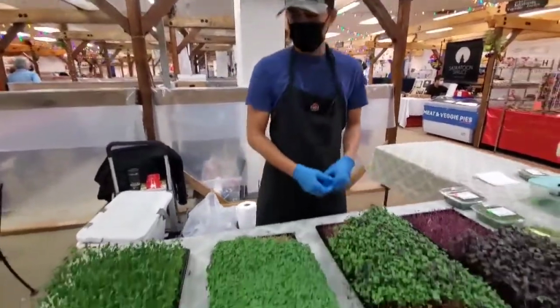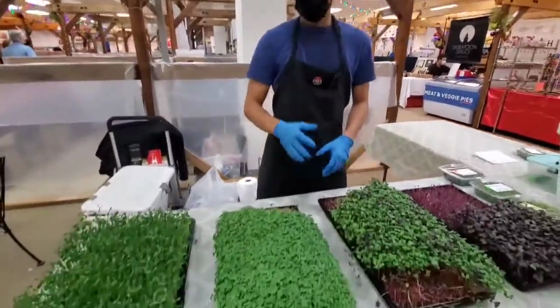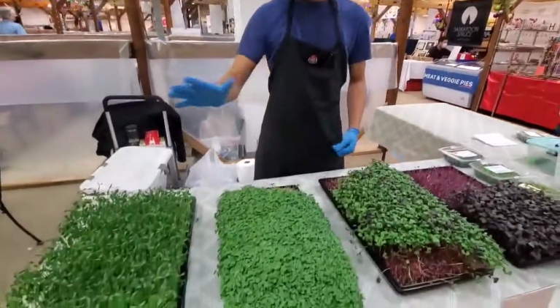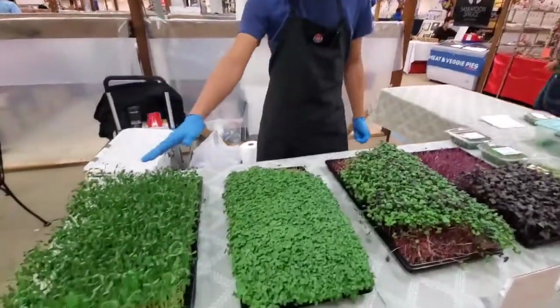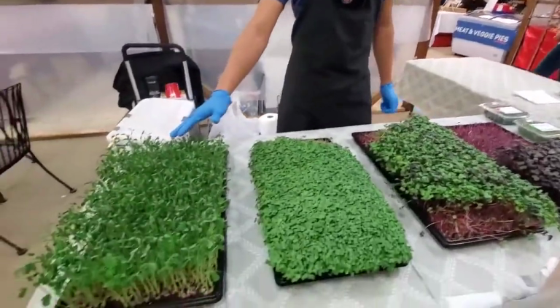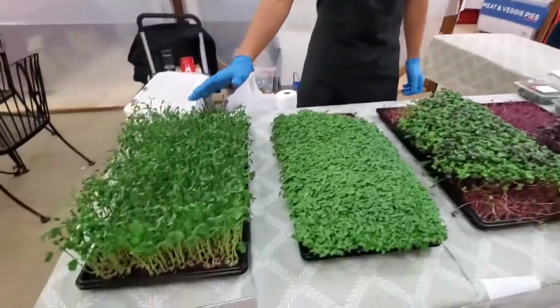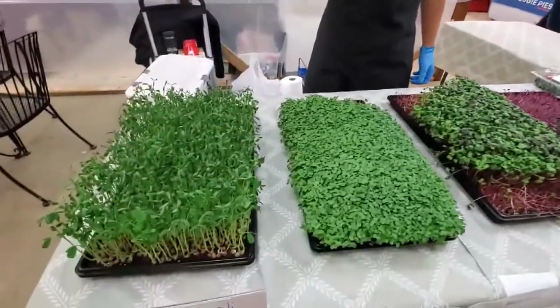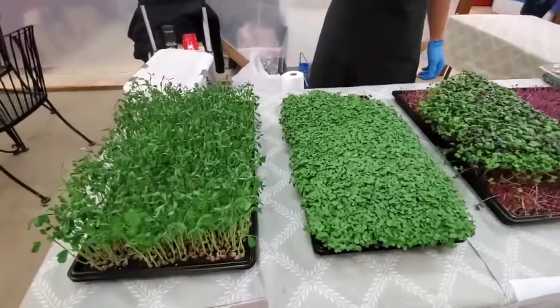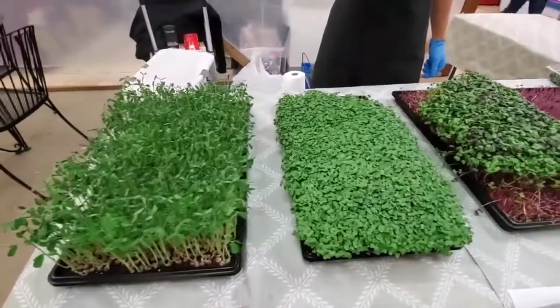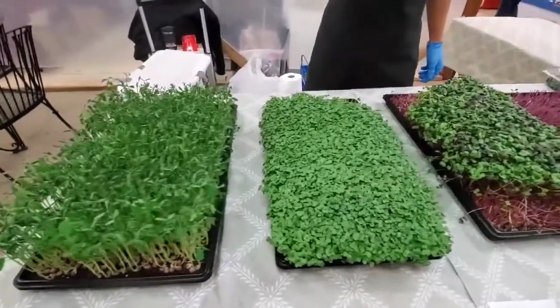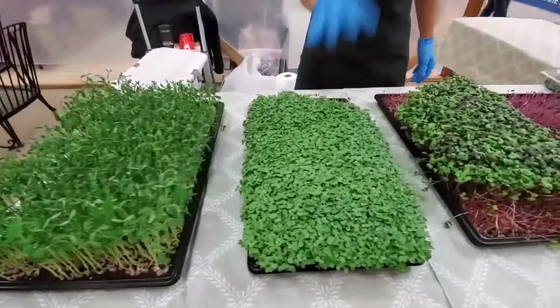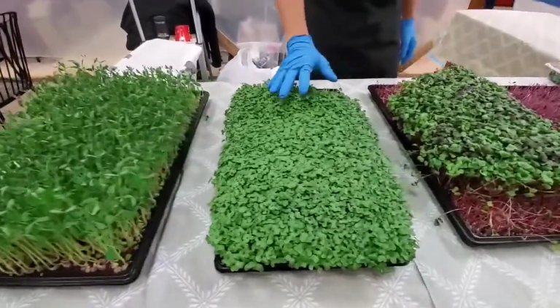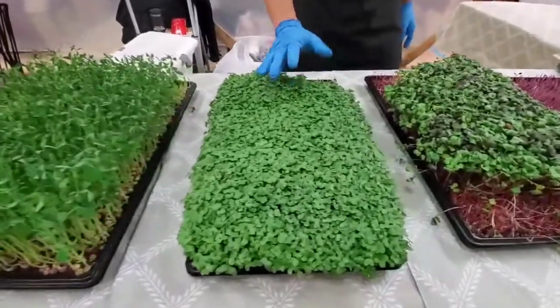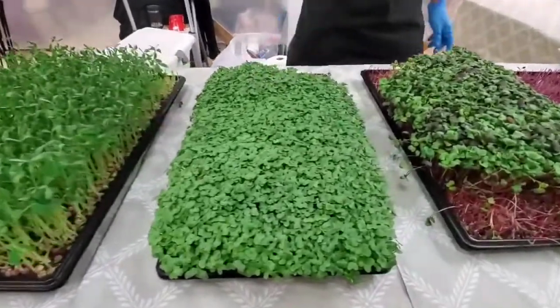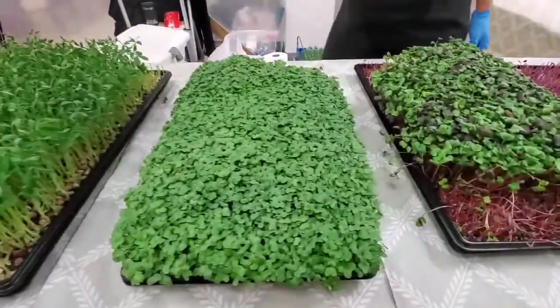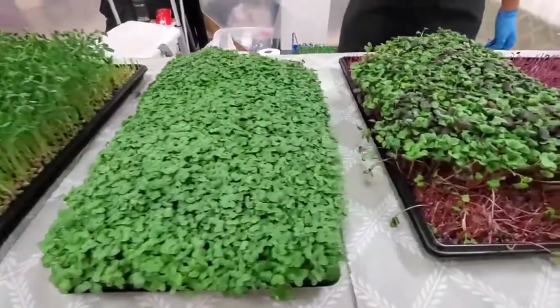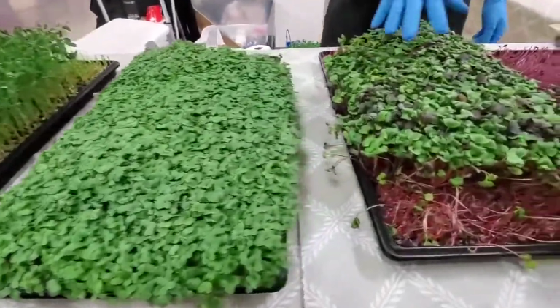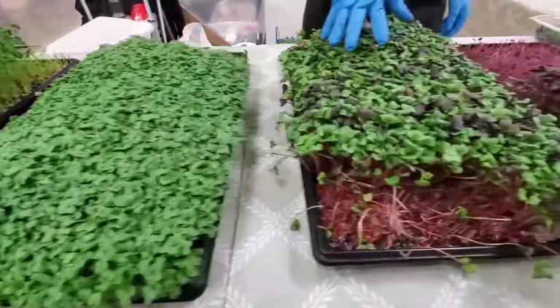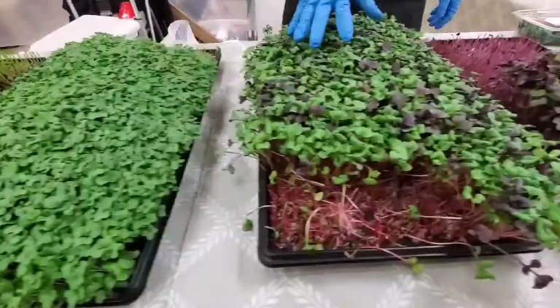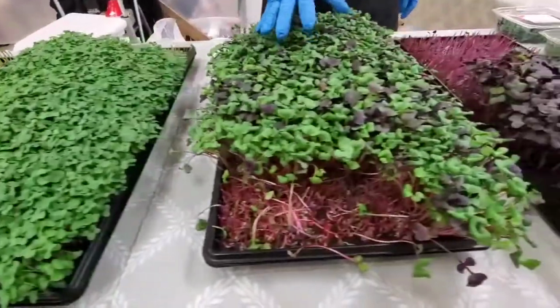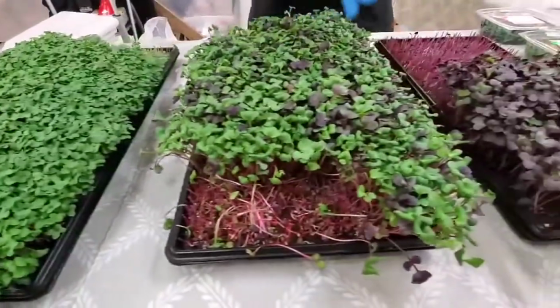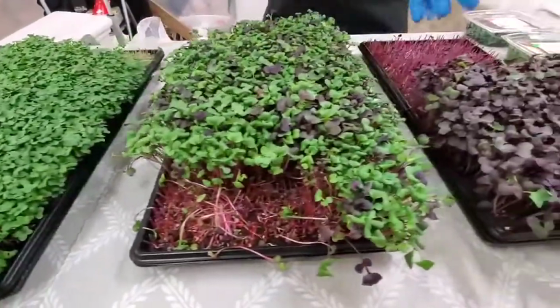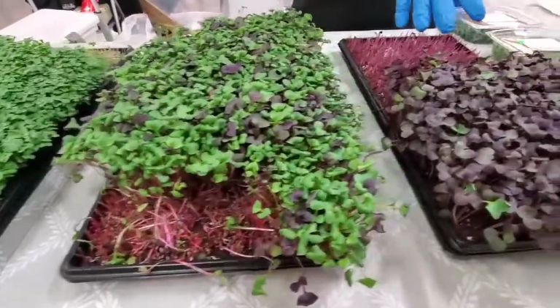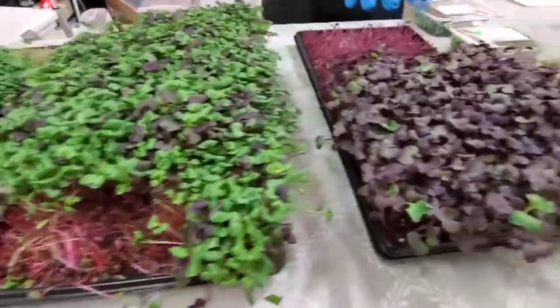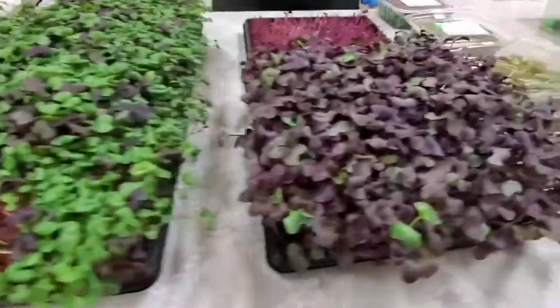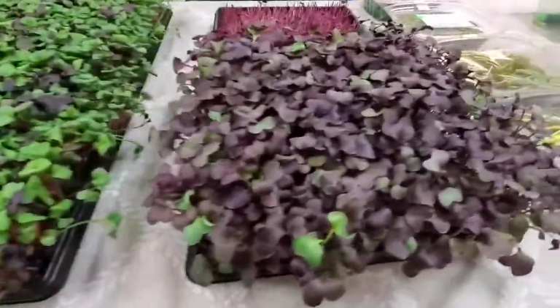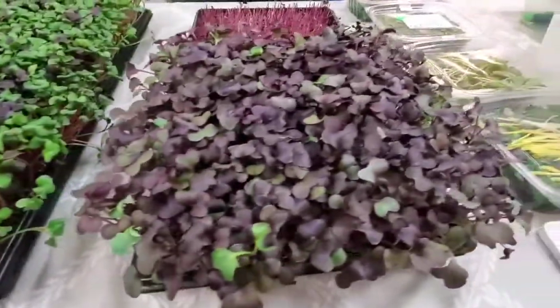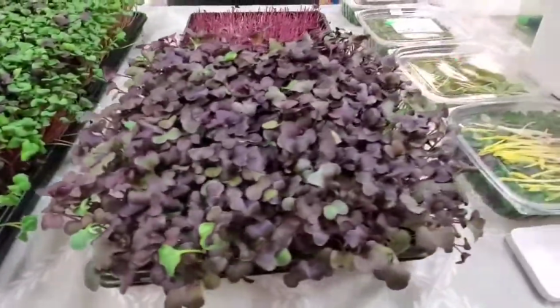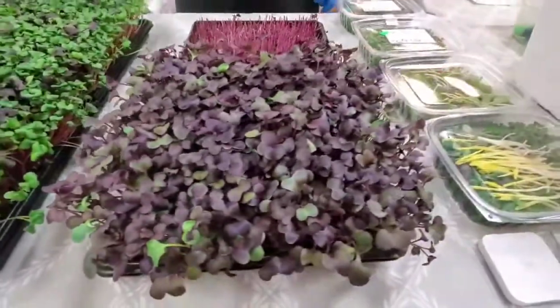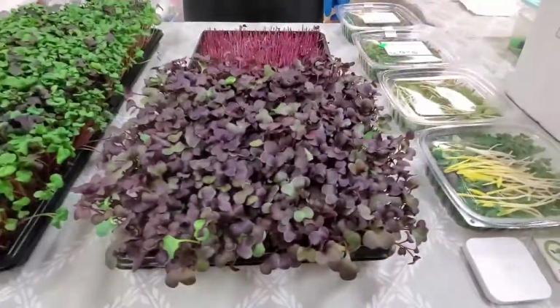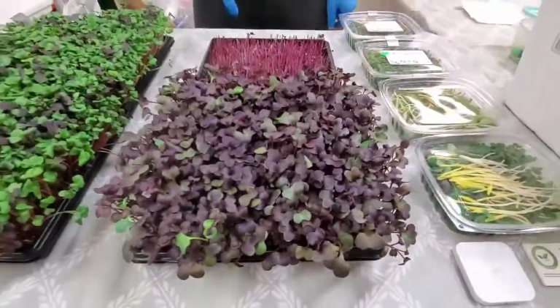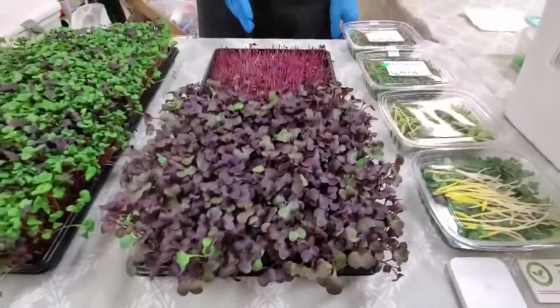I've got some pea microgreens, some broccoli, some rainbow radish, some red radish, and I also have some mixes that I did just this morning.